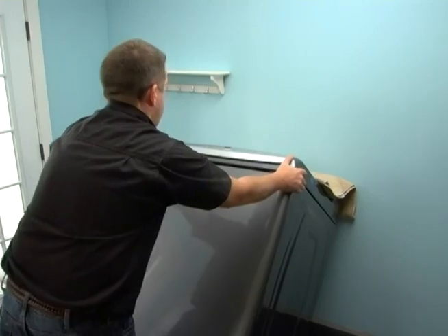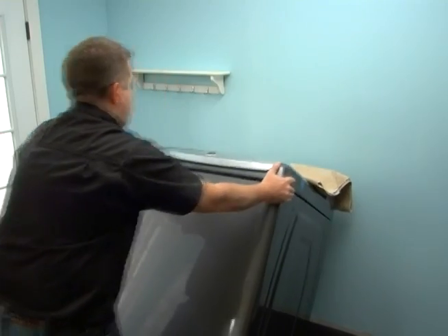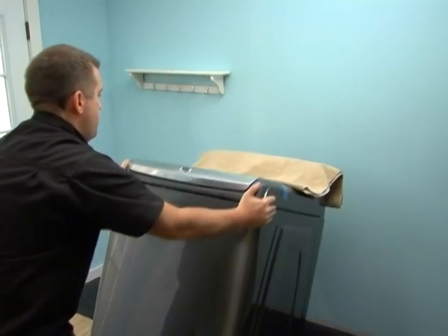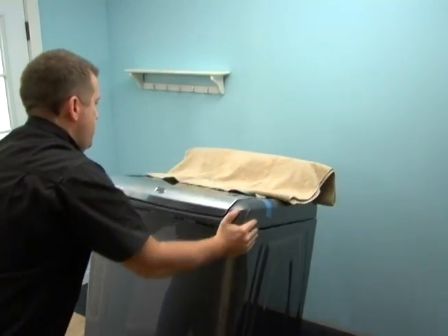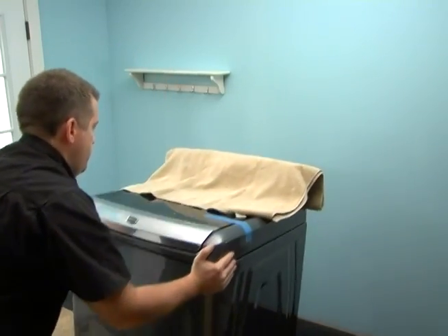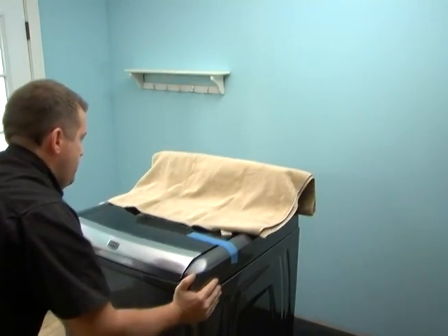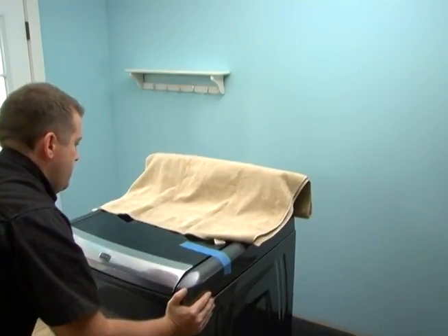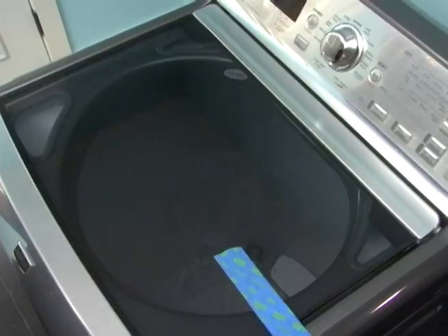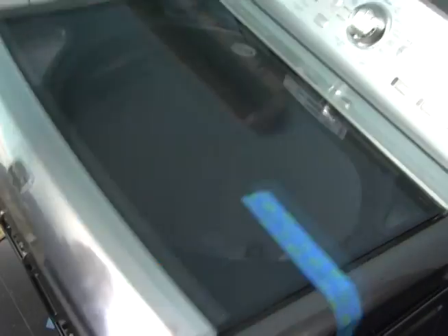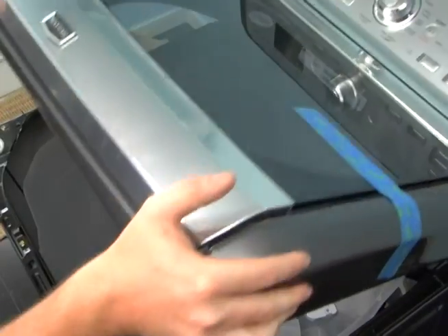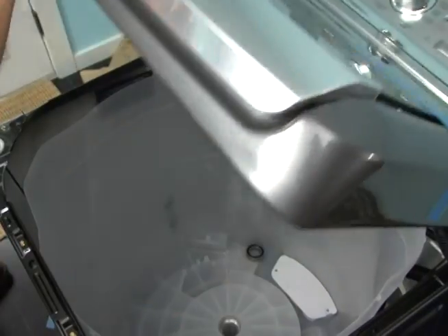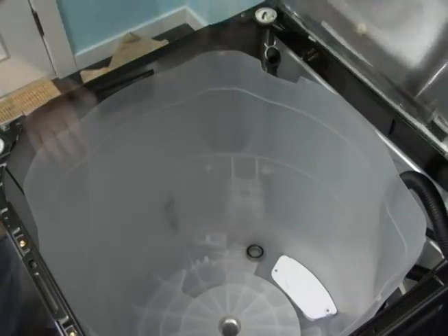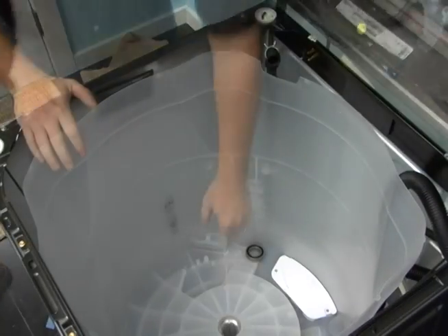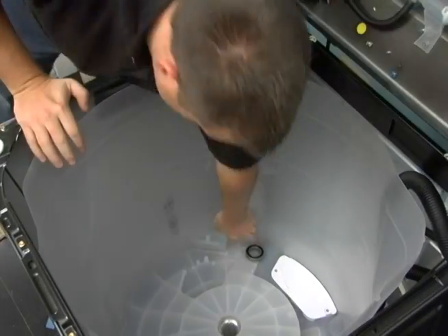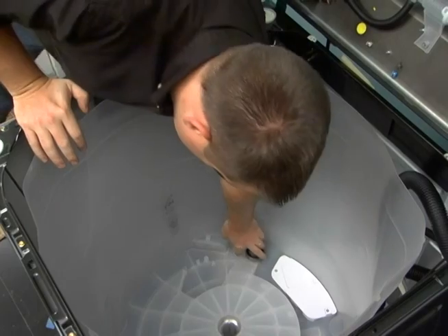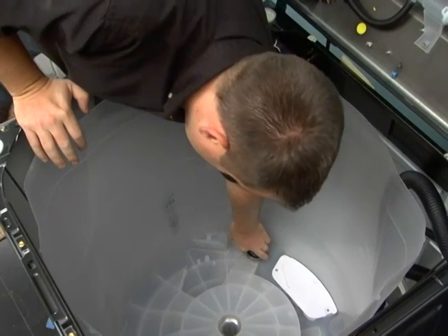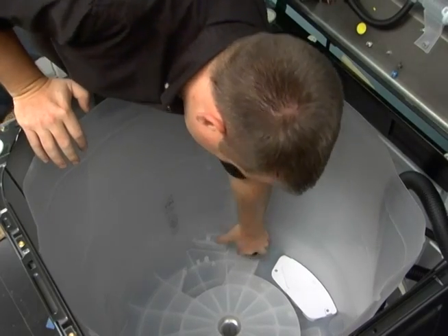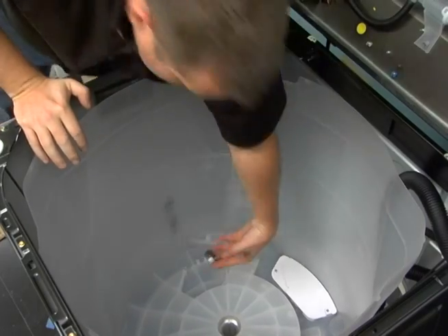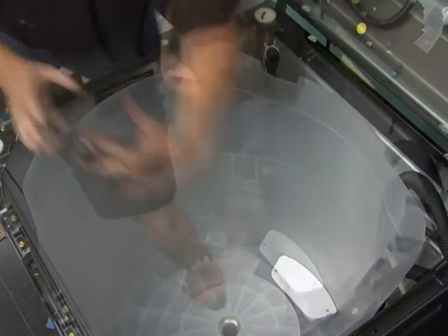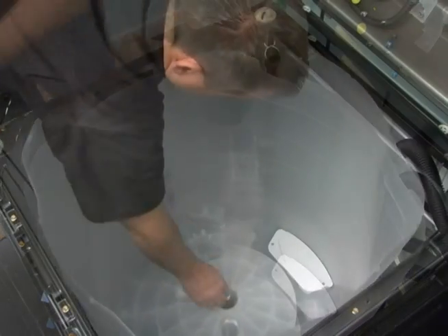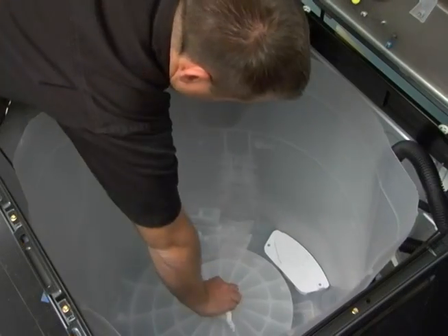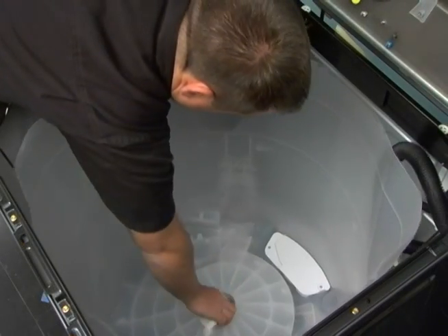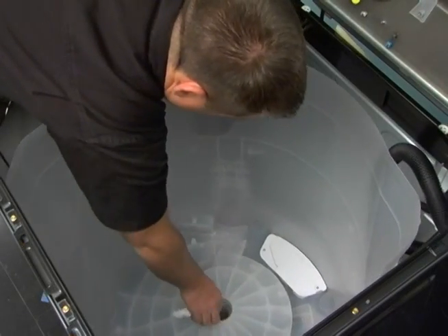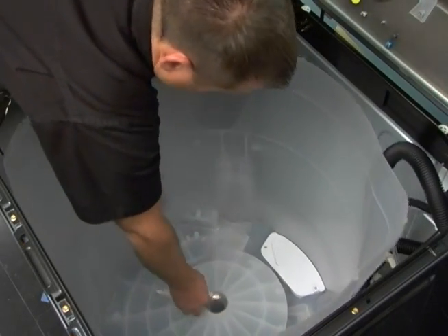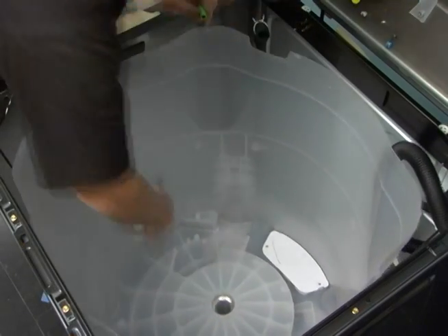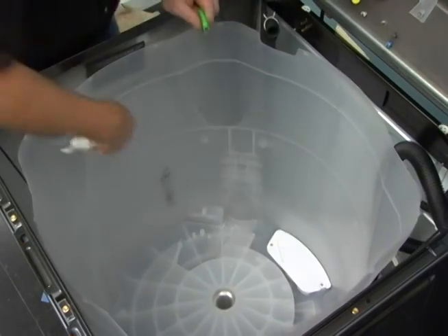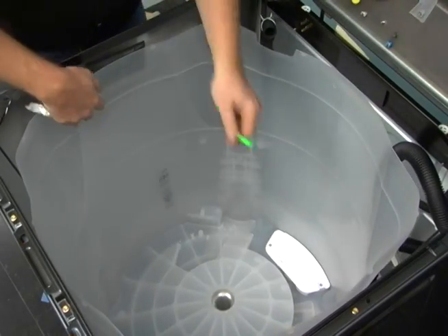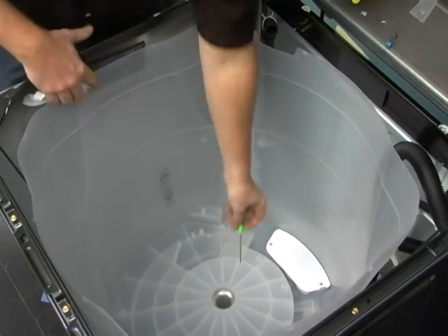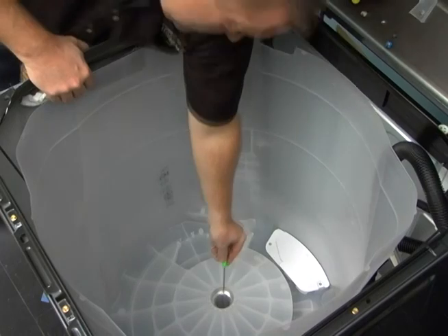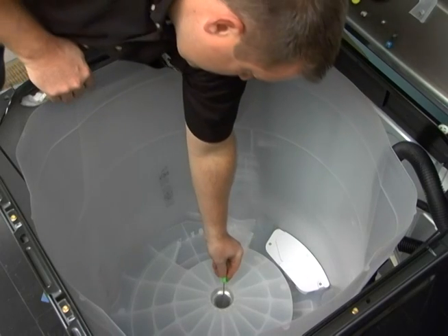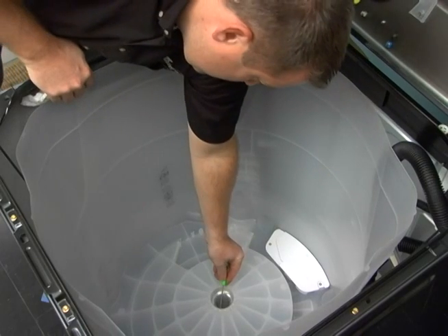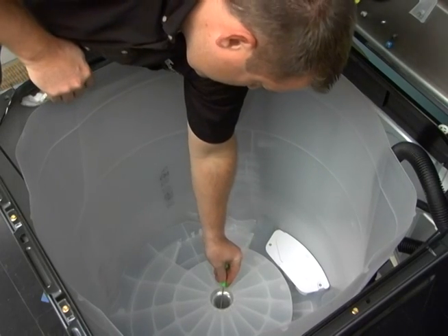Tip the washer forward off the hoses. Clean the bearing and seal area with a rag. Check the weep hole to ensure it is not plugged.